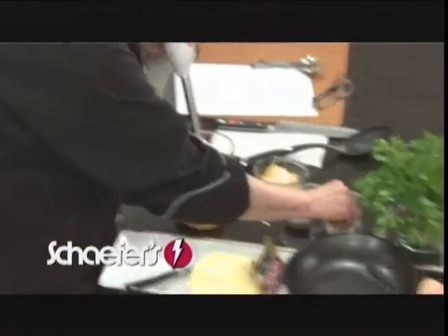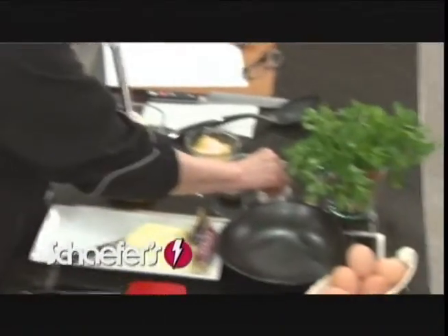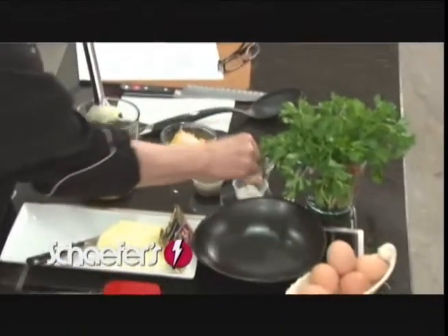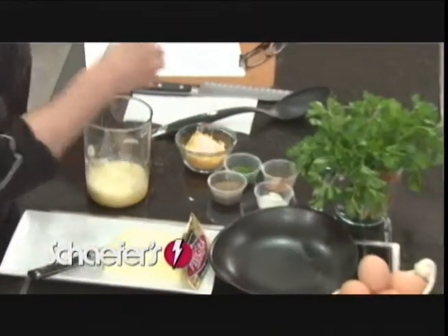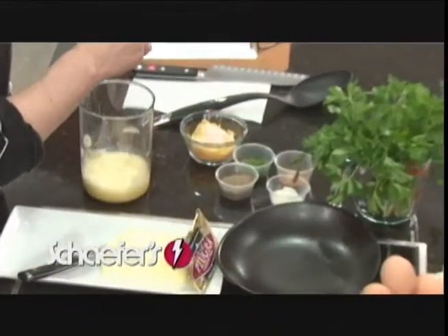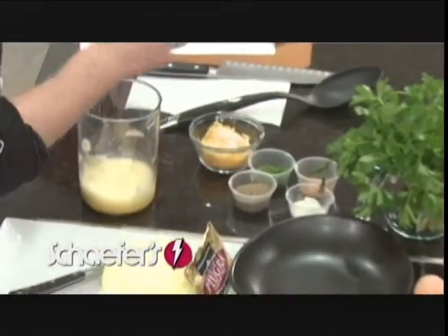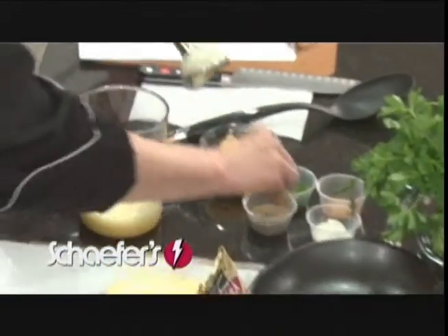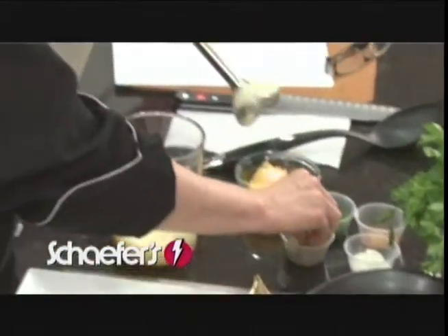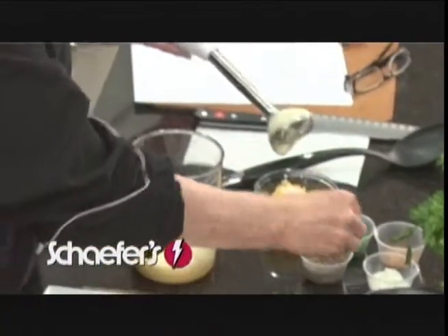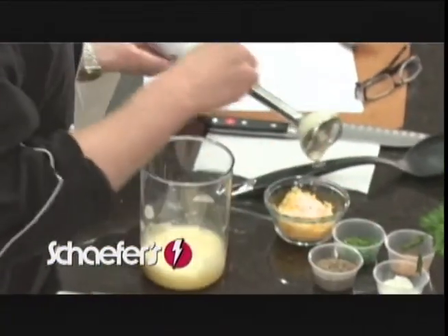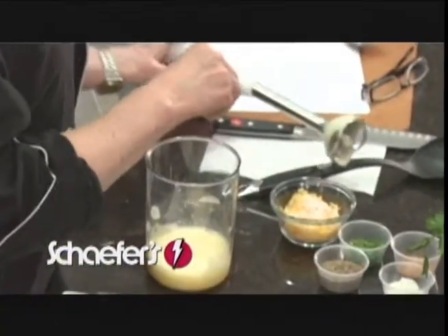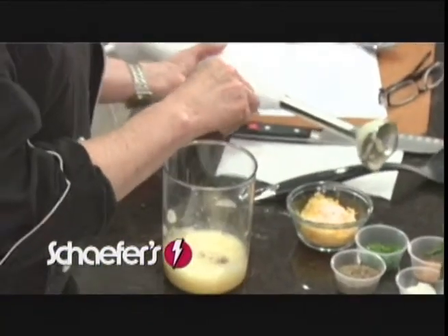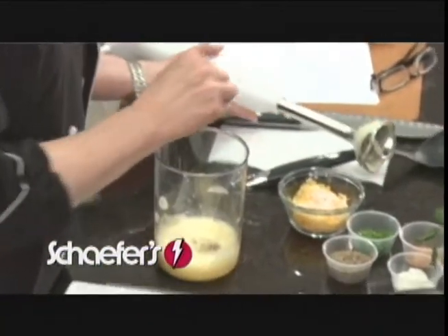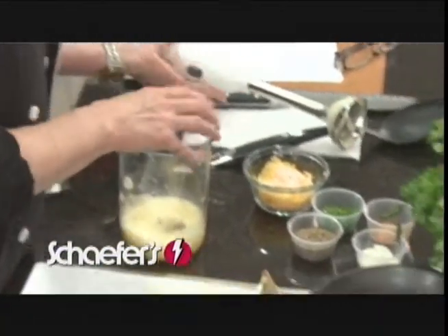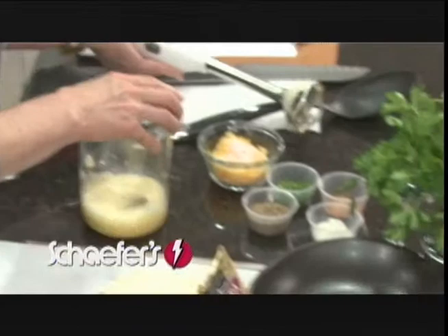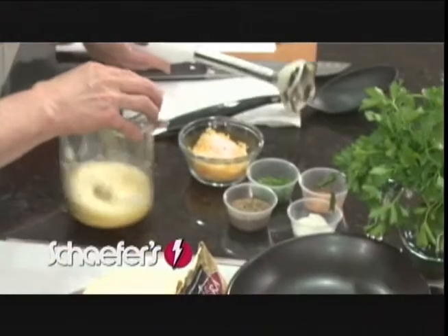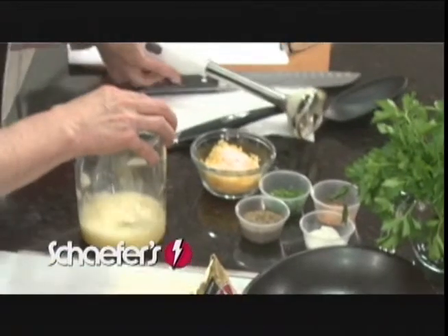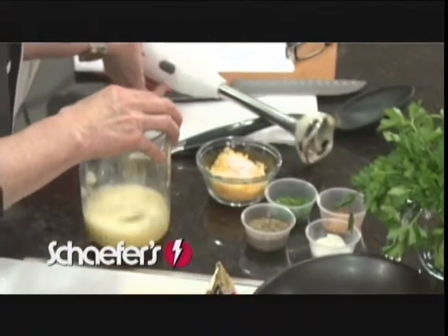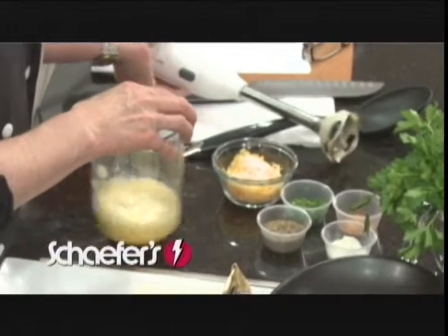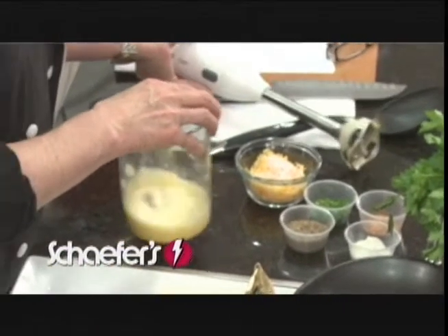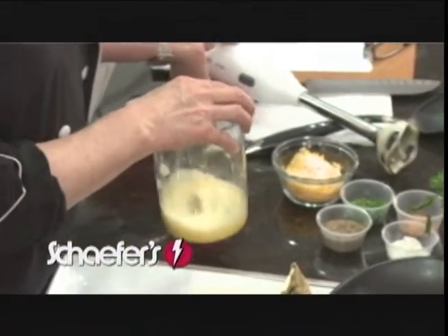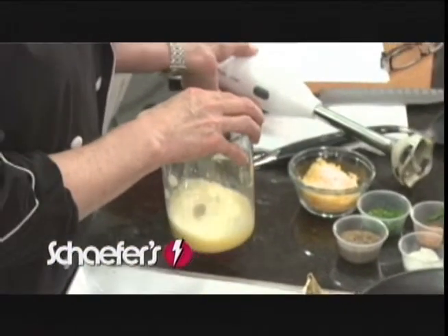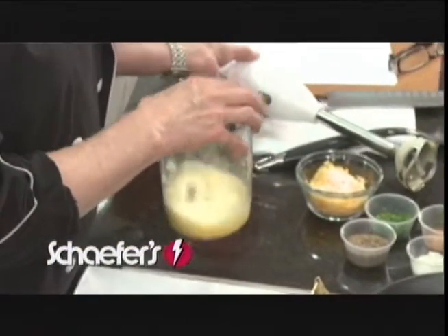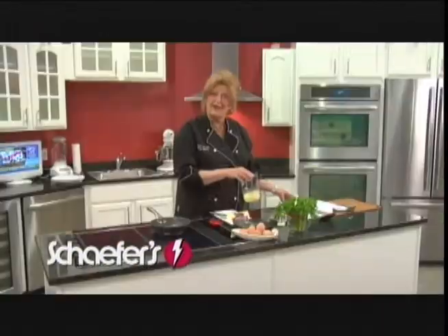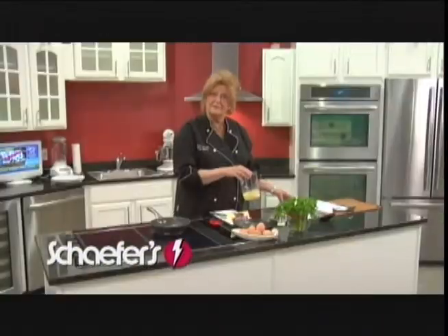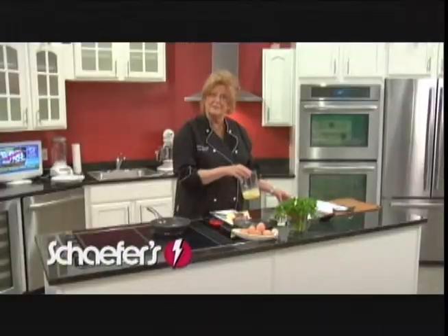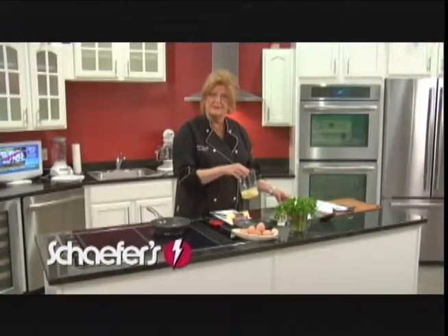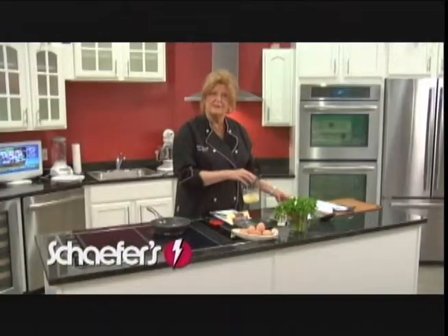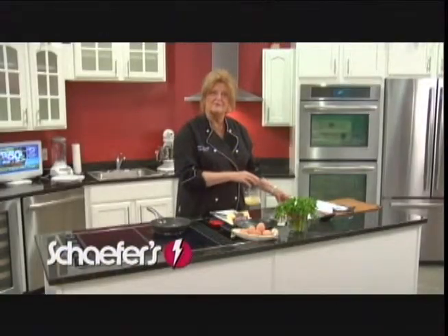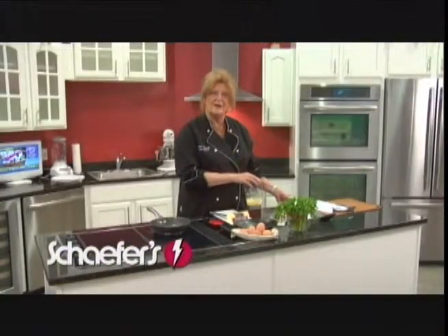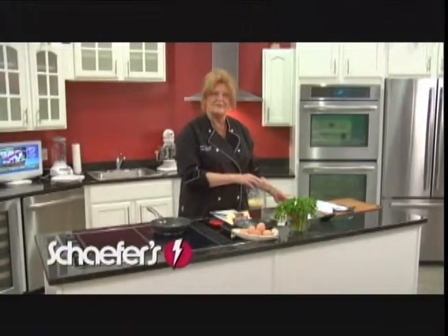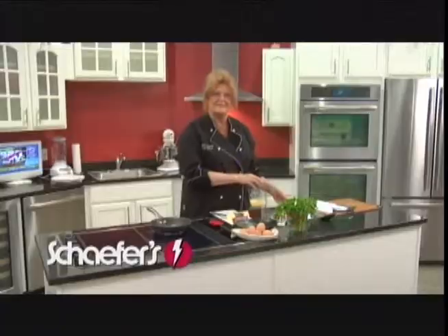I'm going to add just a little pinch of salt, a little pinch of pepper, and we're going to get to work cooking these eggs after we check out what's going on at Schaefer's.